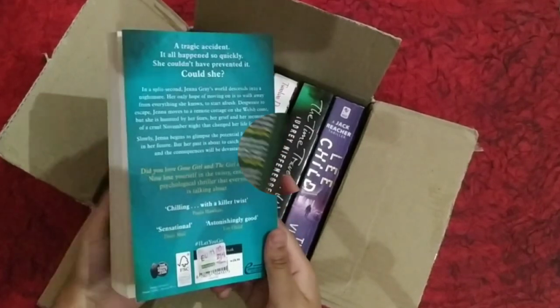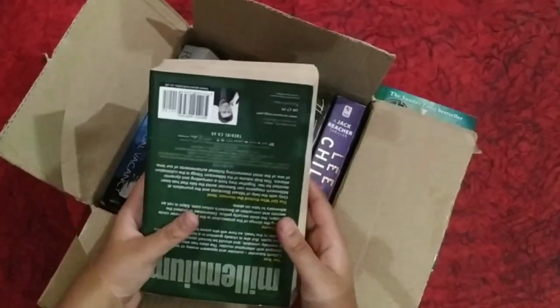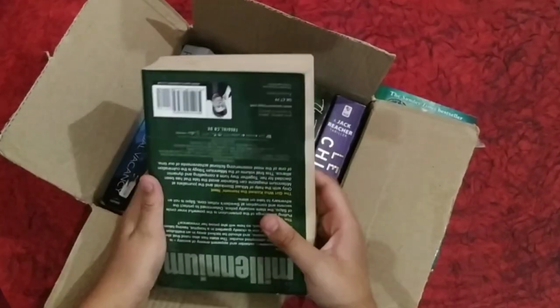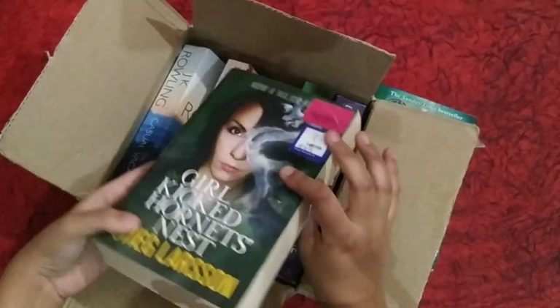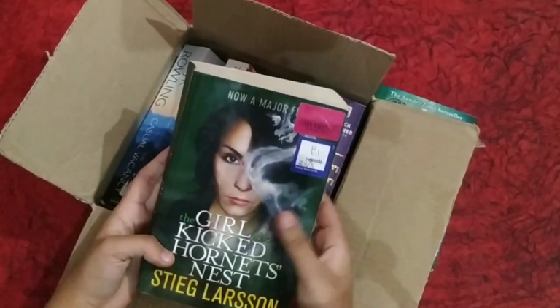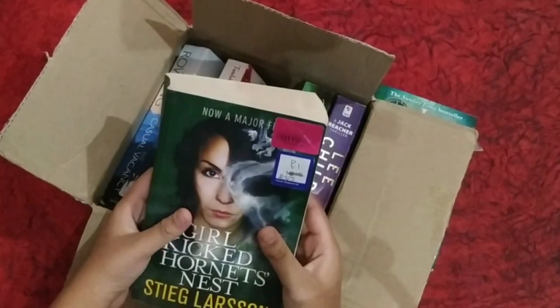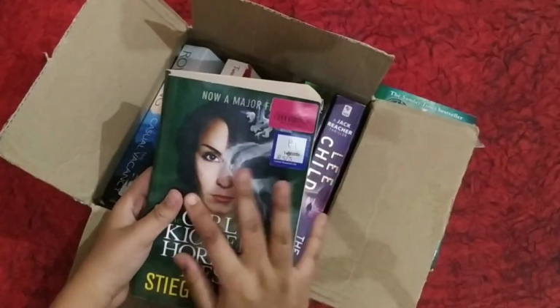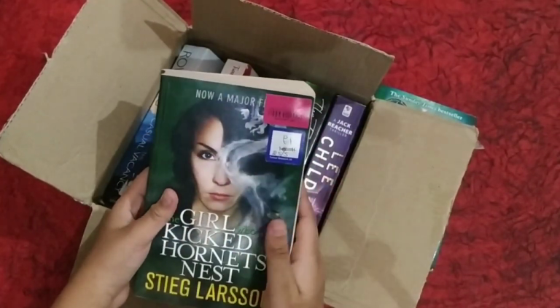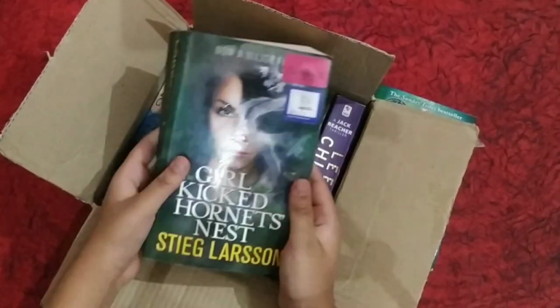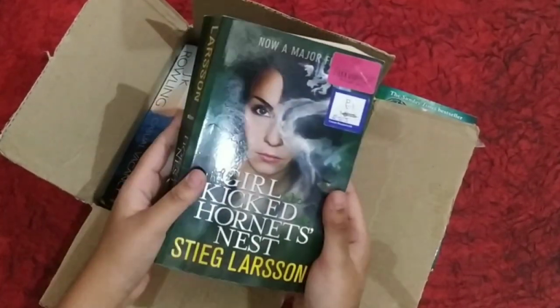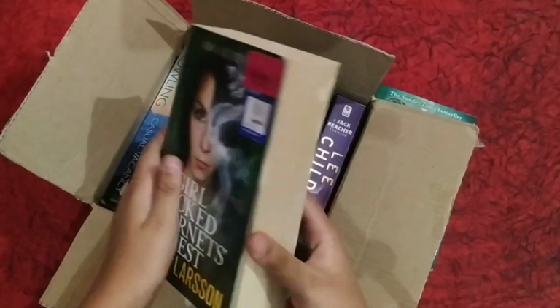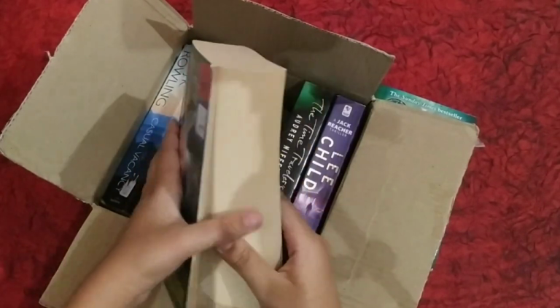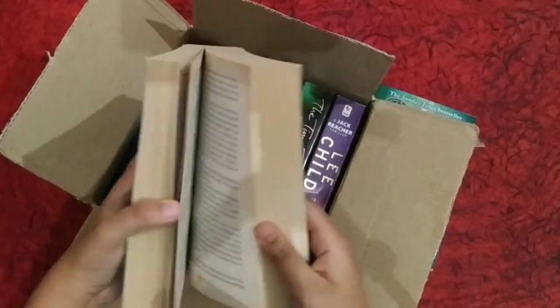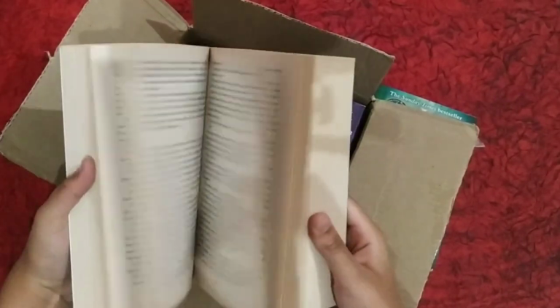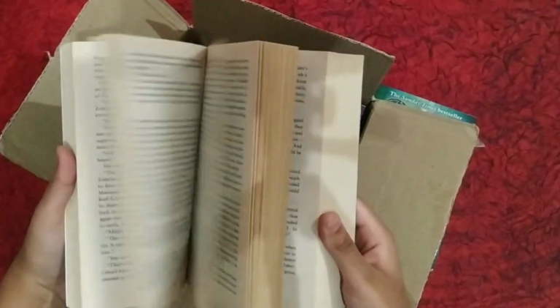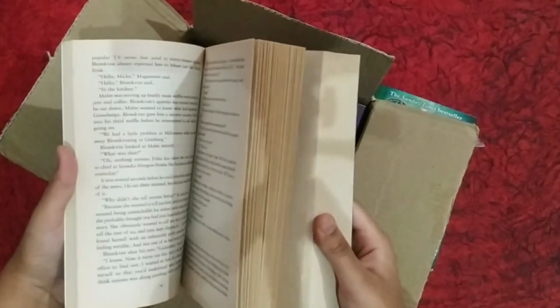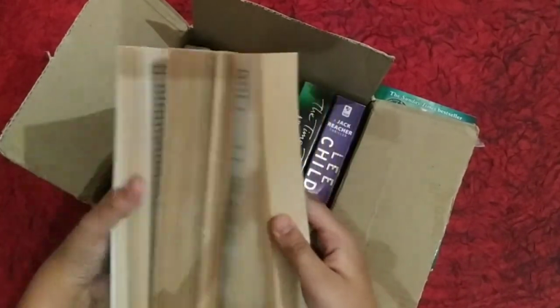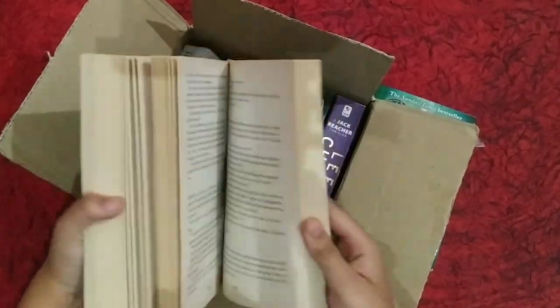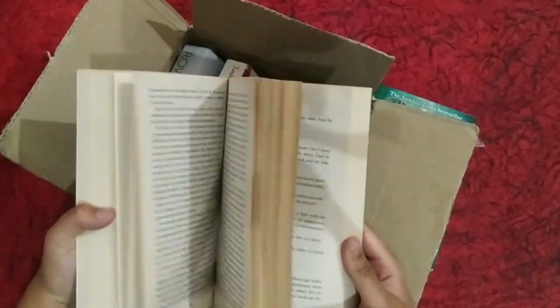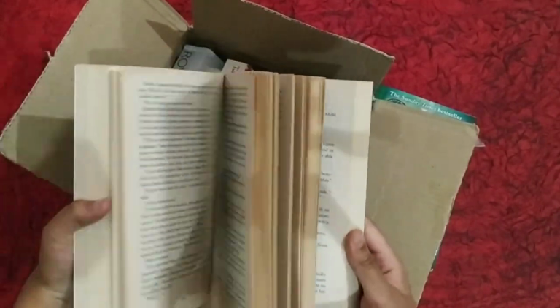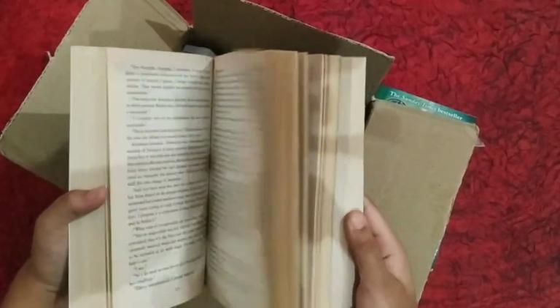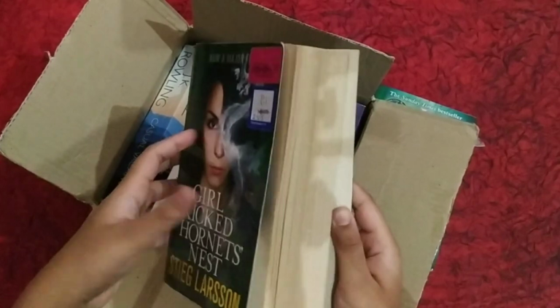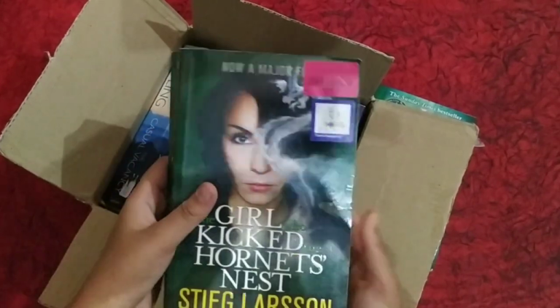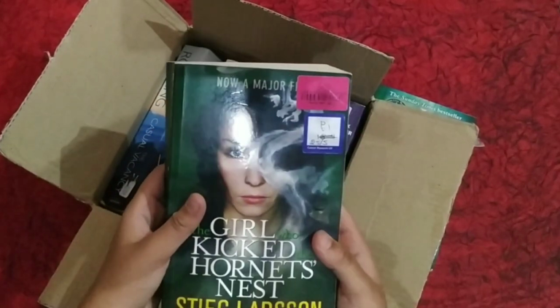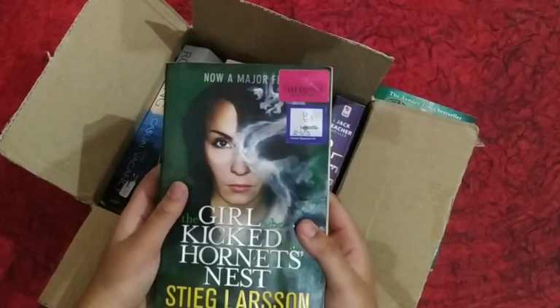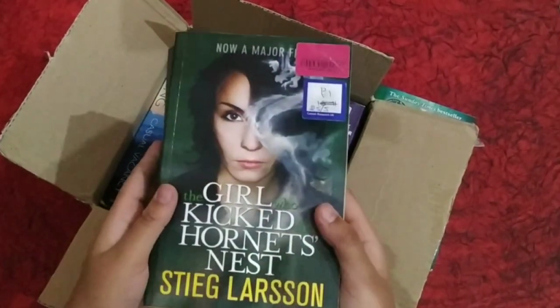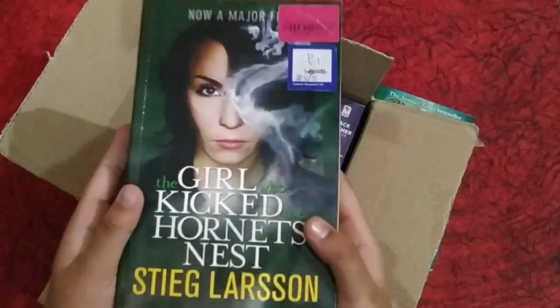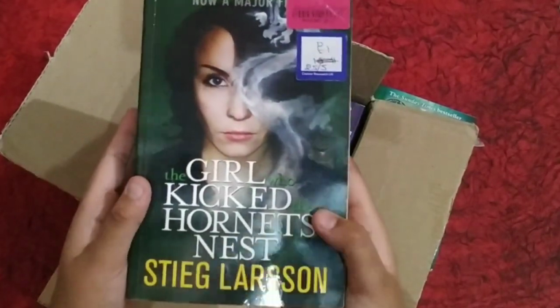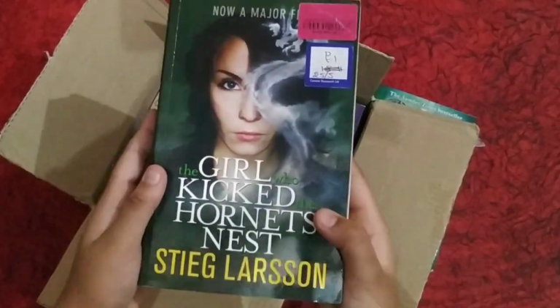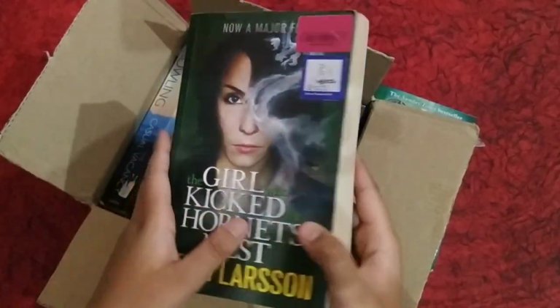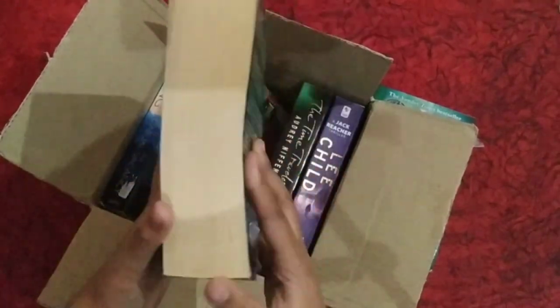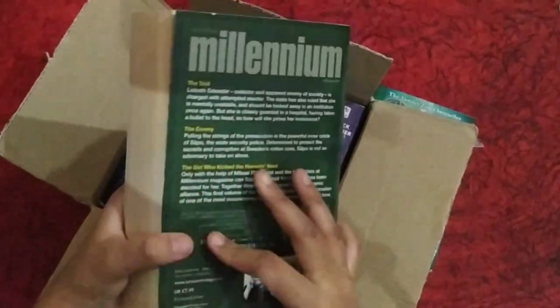Let's get to our second book. It's 'The Girl Who Kicked the Hornet's Nest' by Stieg Larsson. It's also very nice and as you can see, the pages are in a good condition.